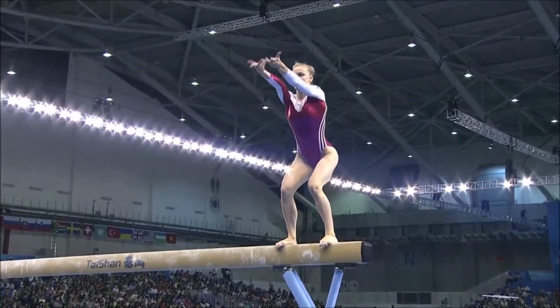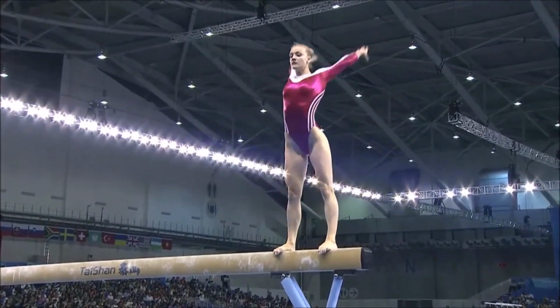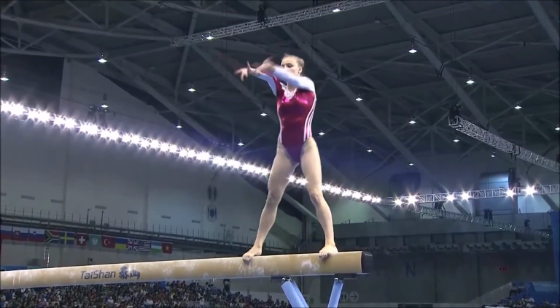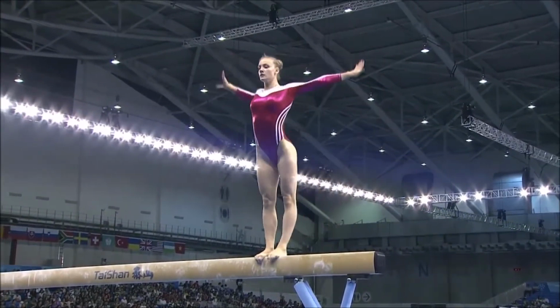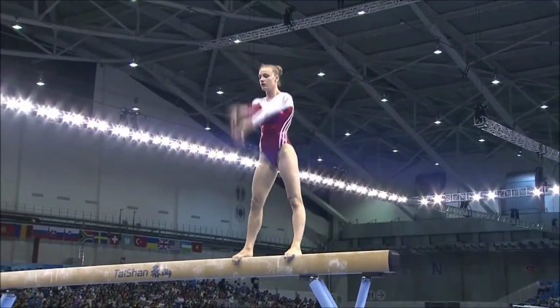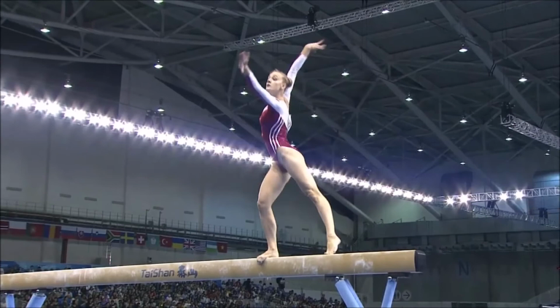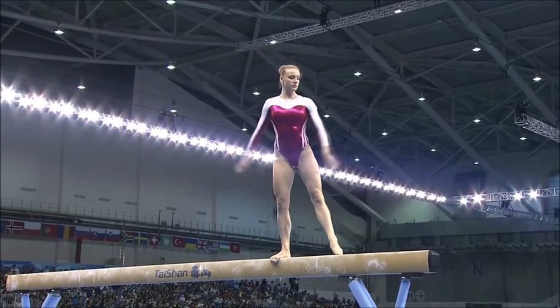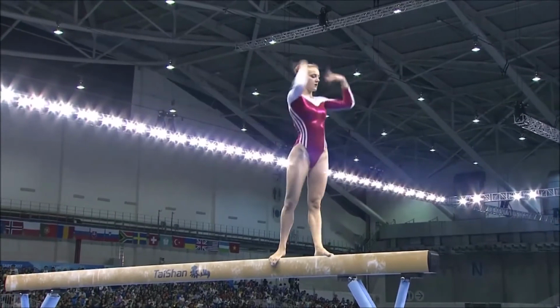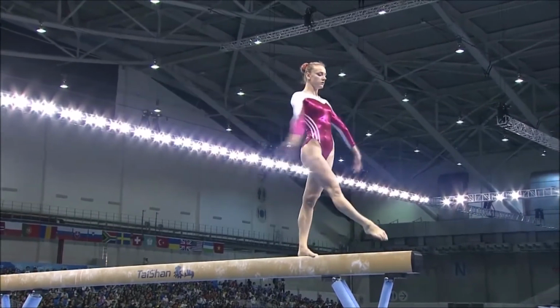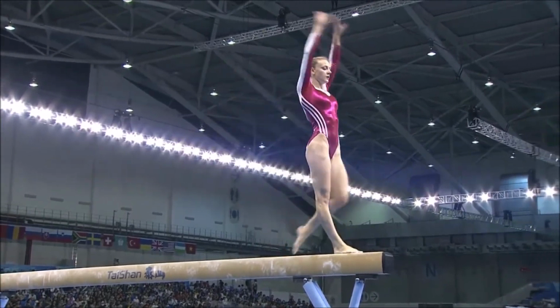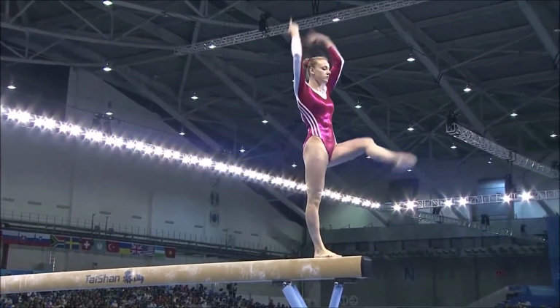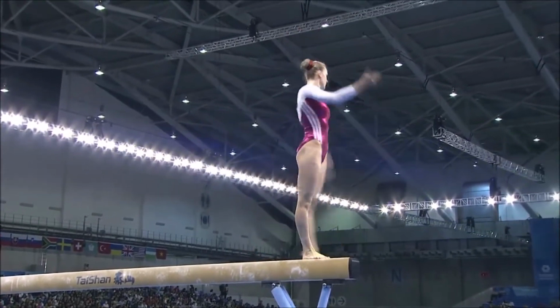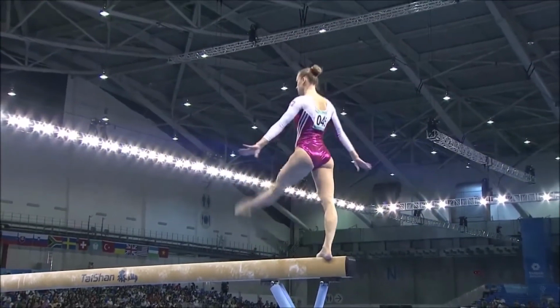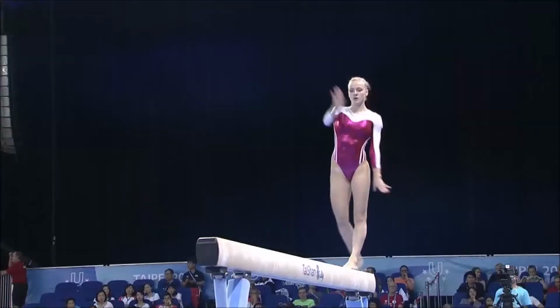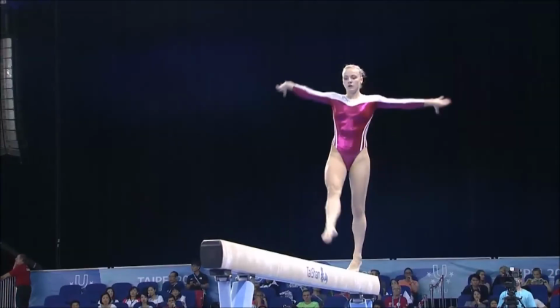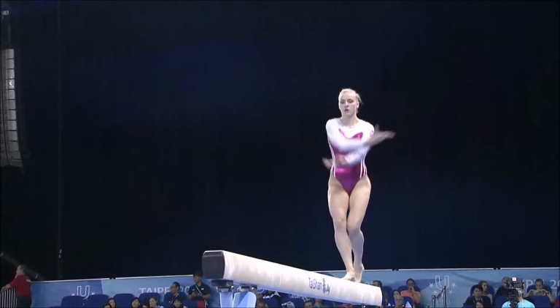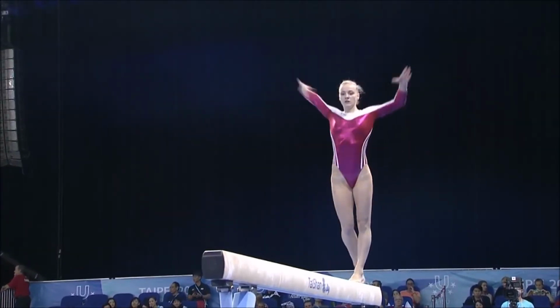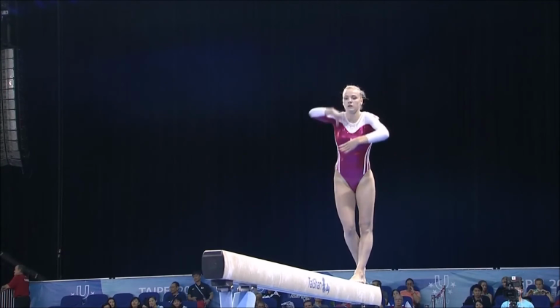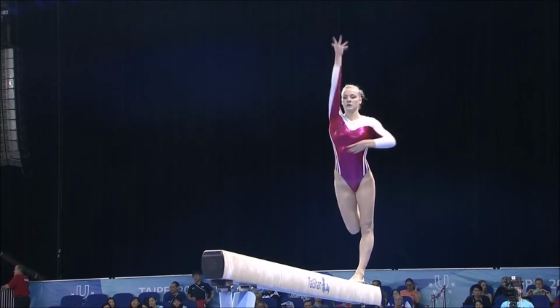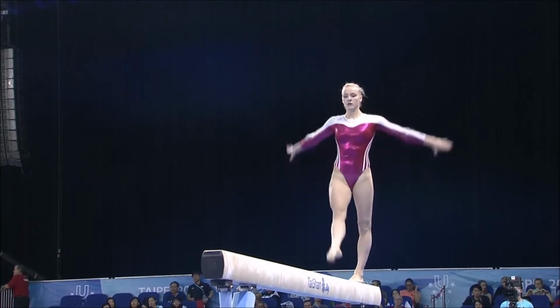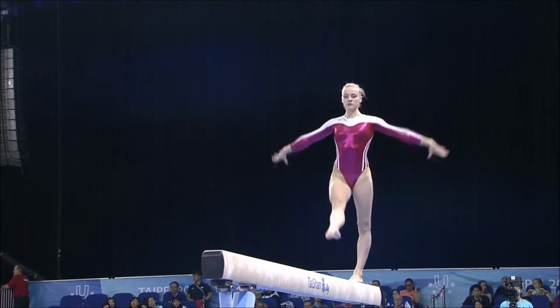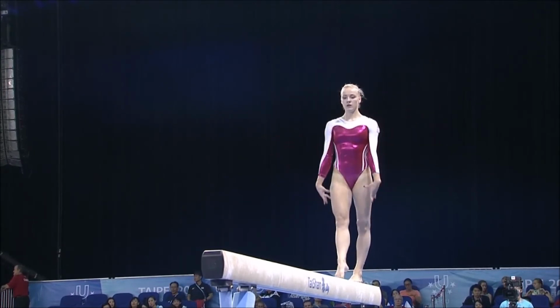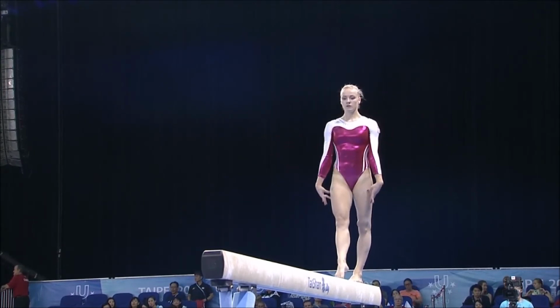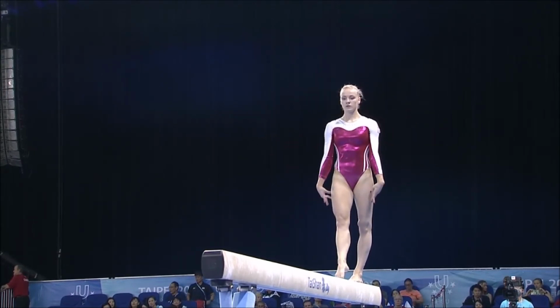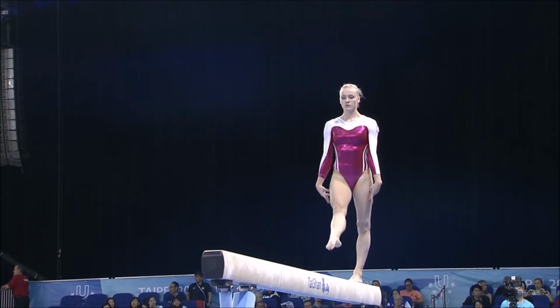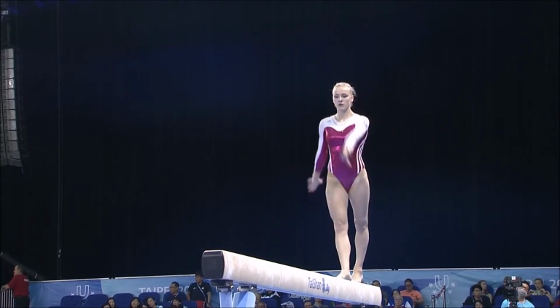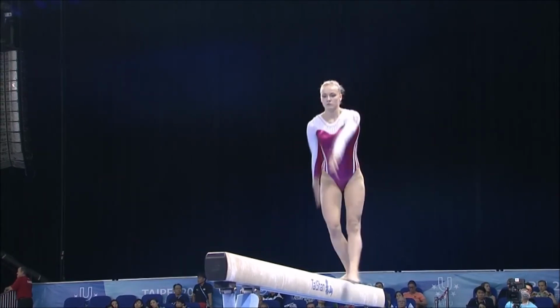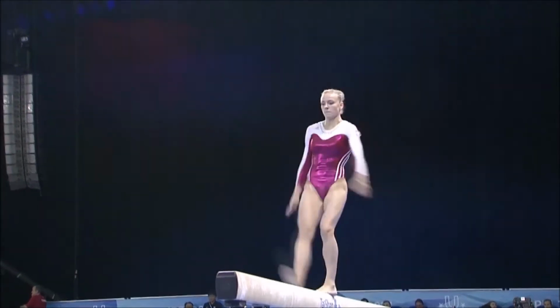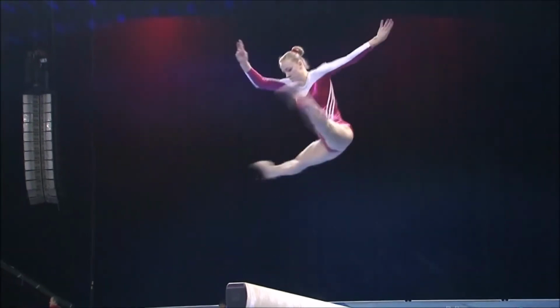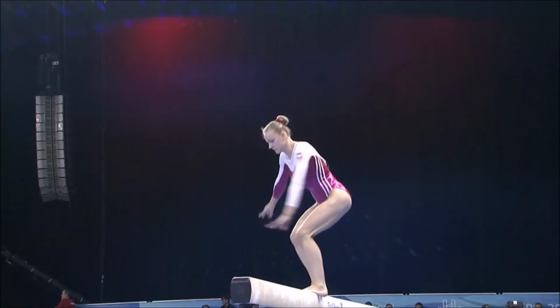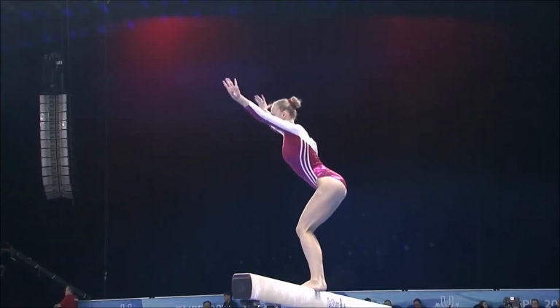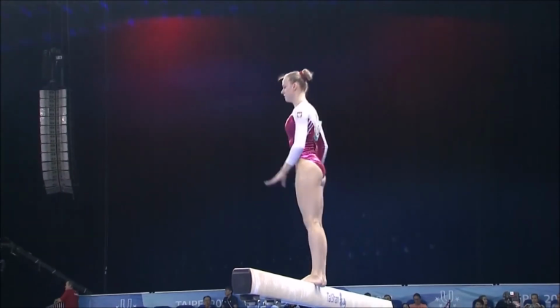Big wobble but staying on the apparatus. On the side somersault — 90 seconds to produce eight elements: dance, acro, leaps, and a dismount.